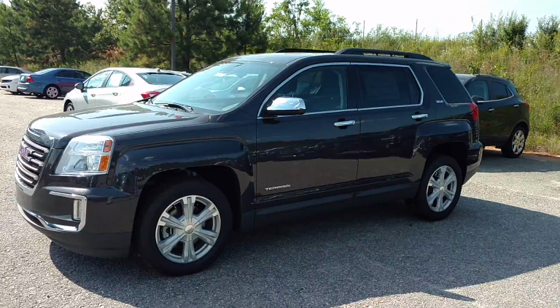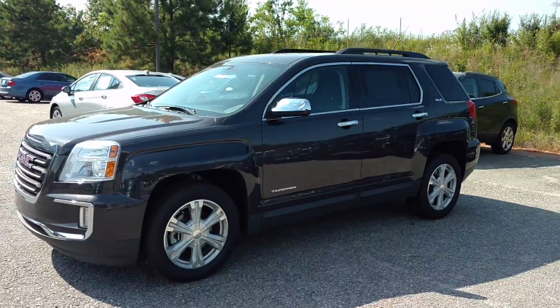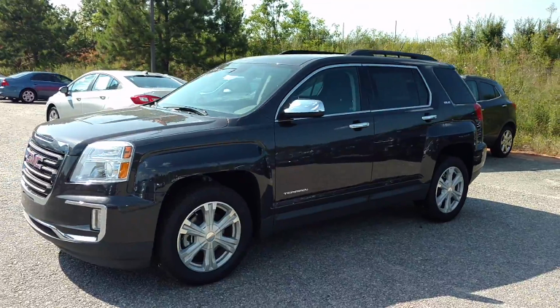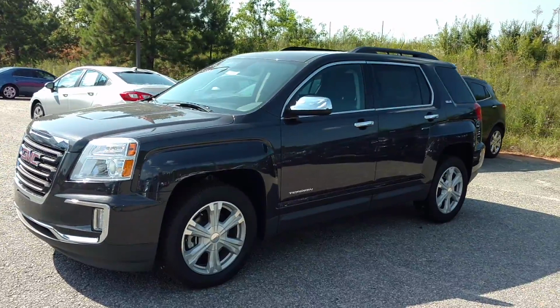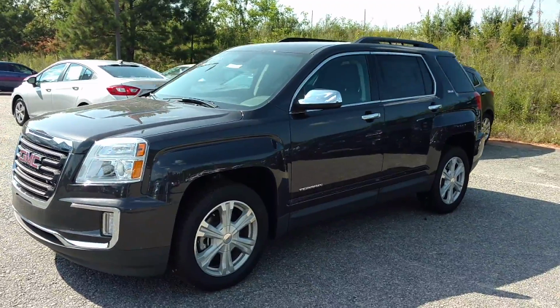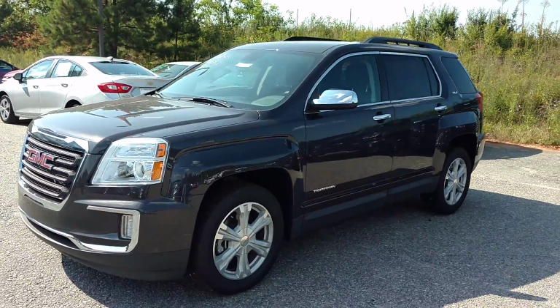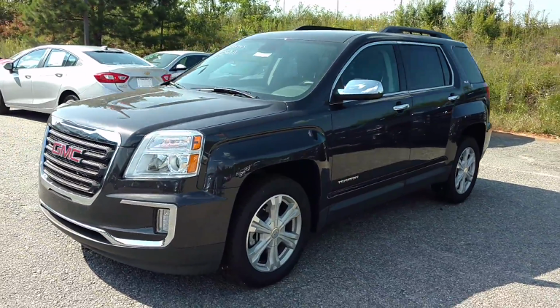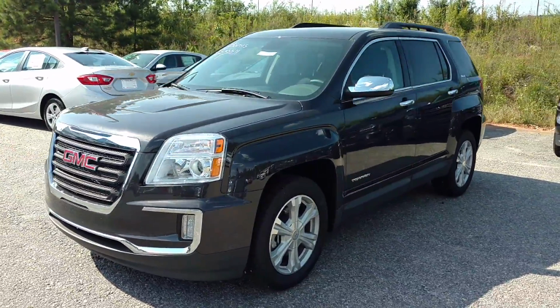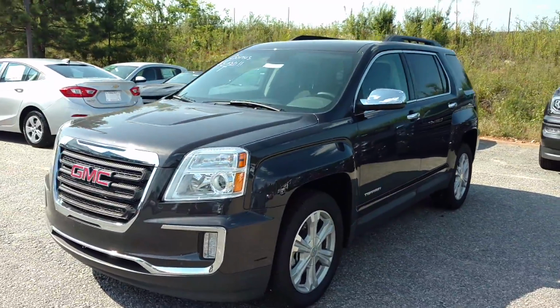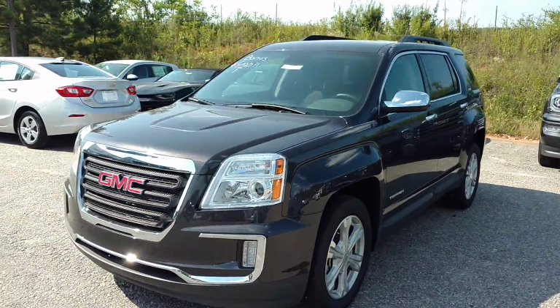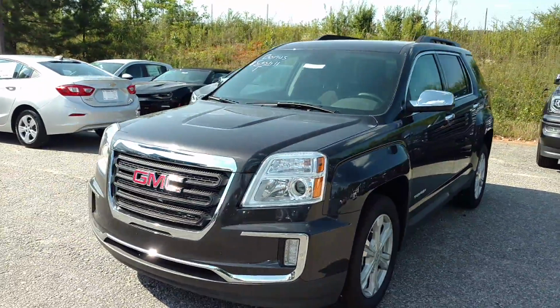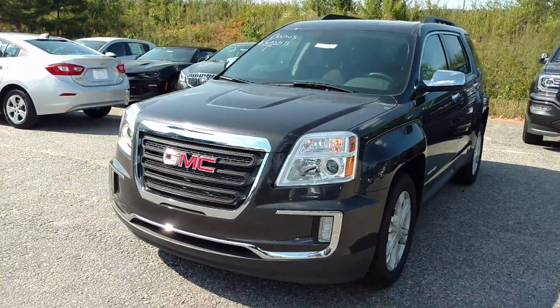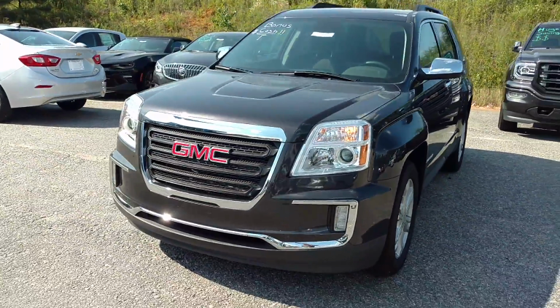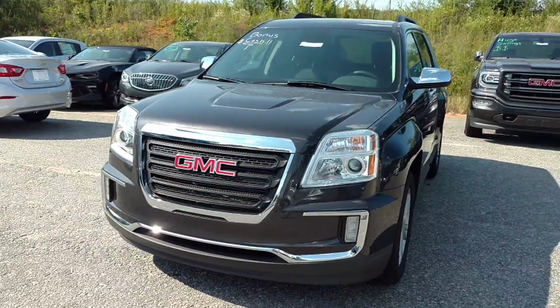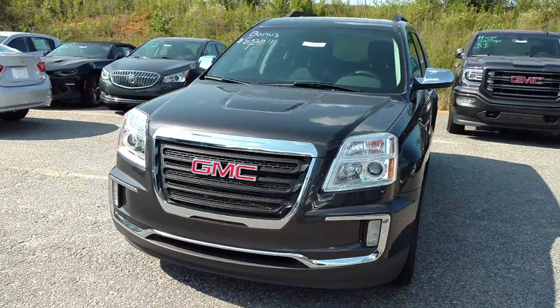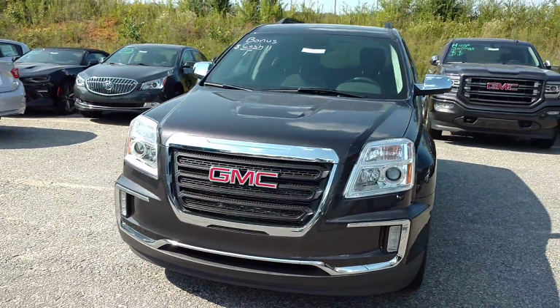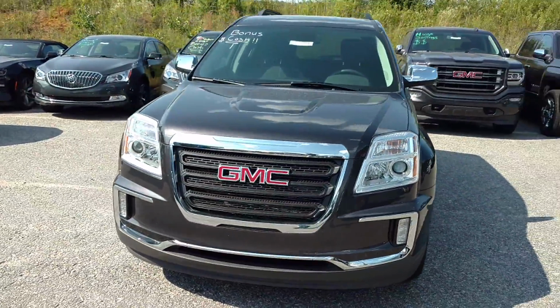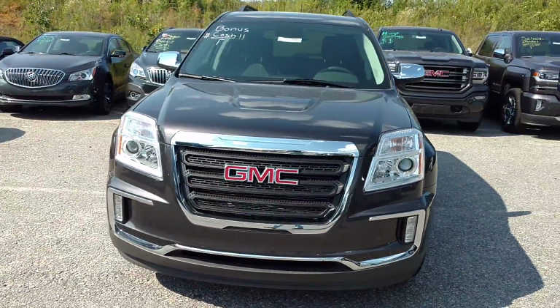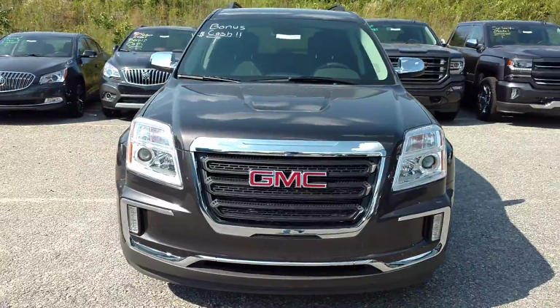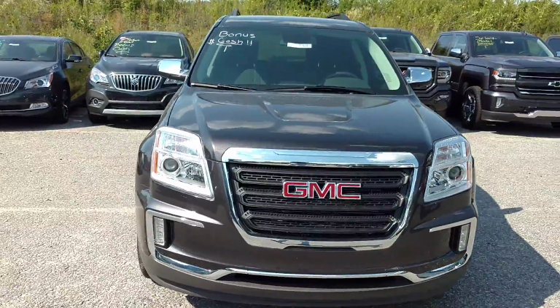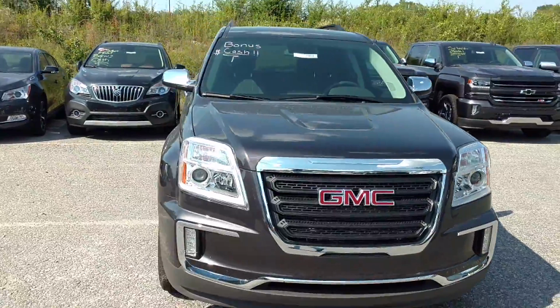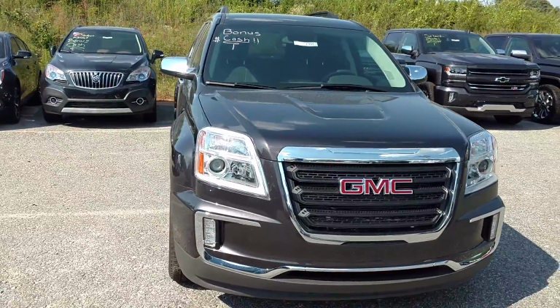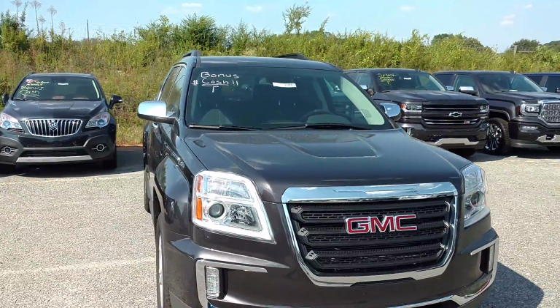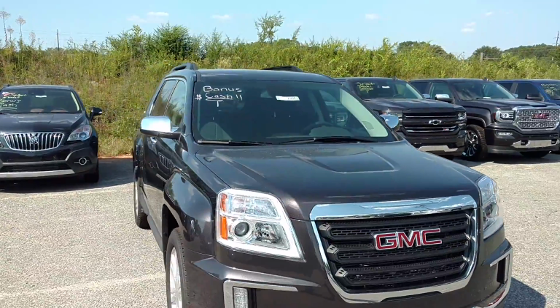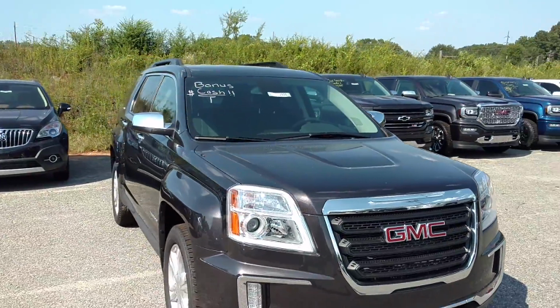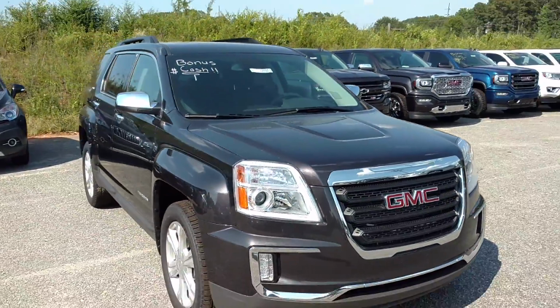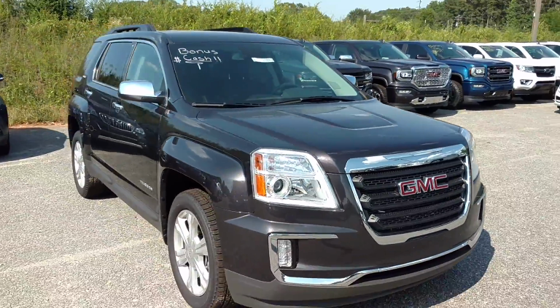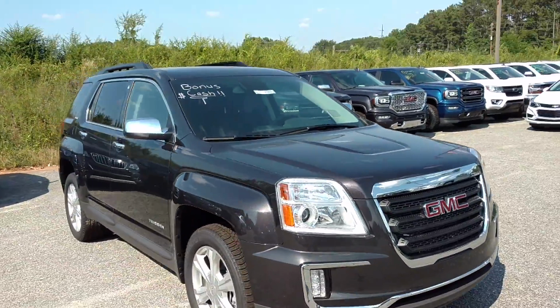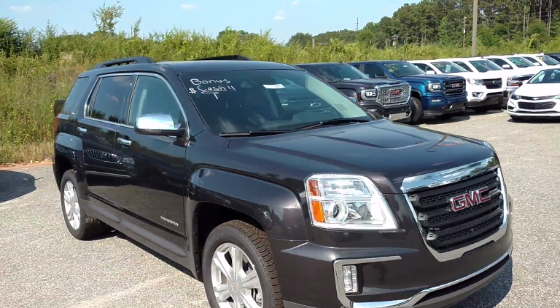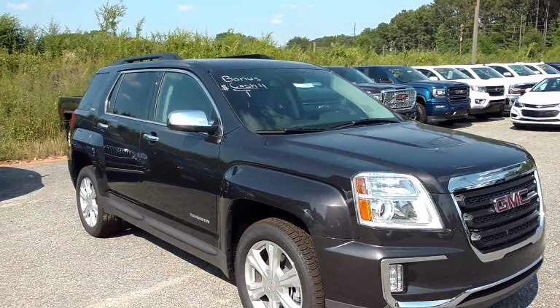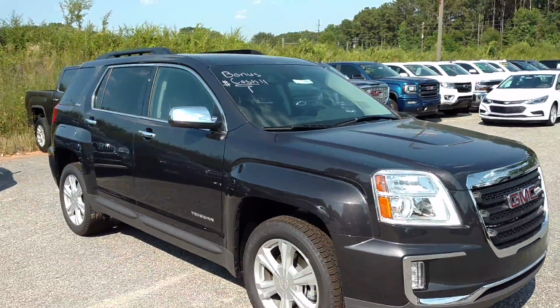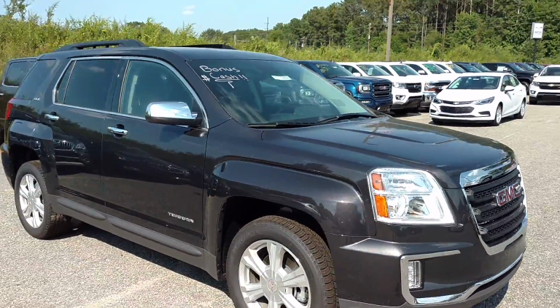Hey Tim, how you doing? This is Jimmy up here at Jimmy Britt Chevrolet. Here is our 2016 GMC Terrain.